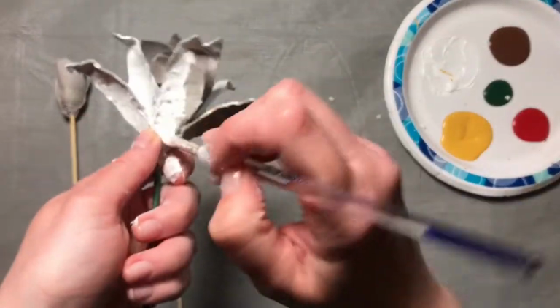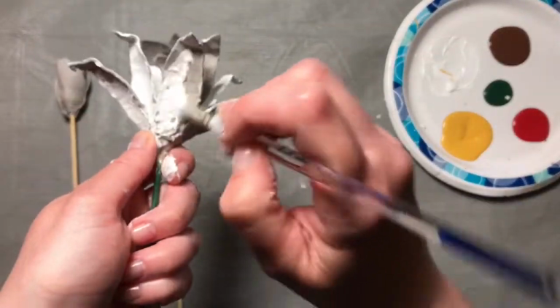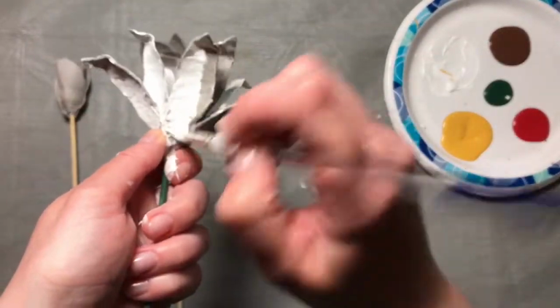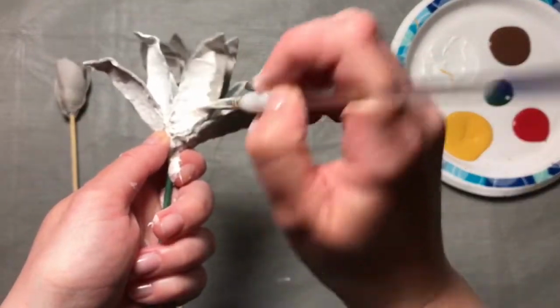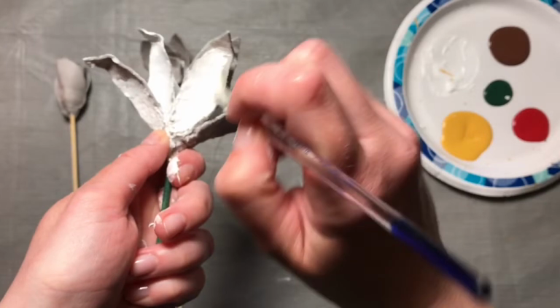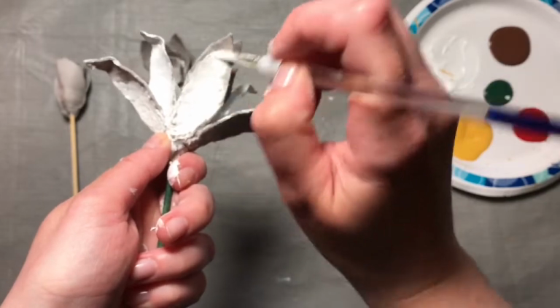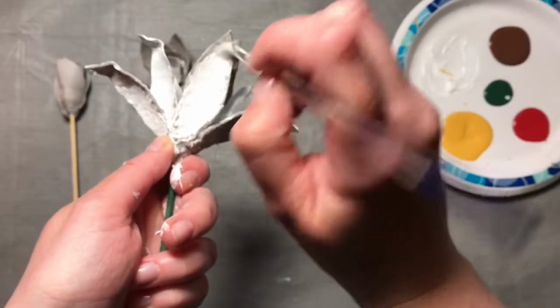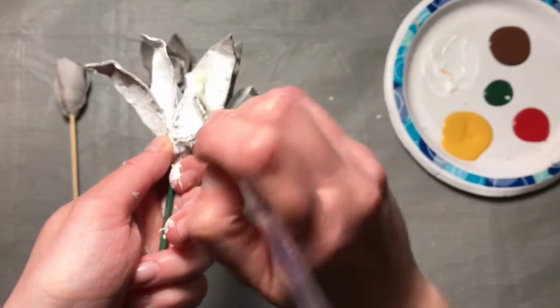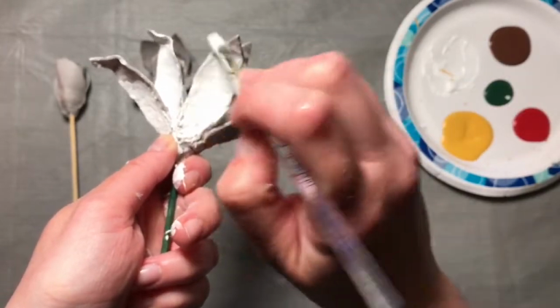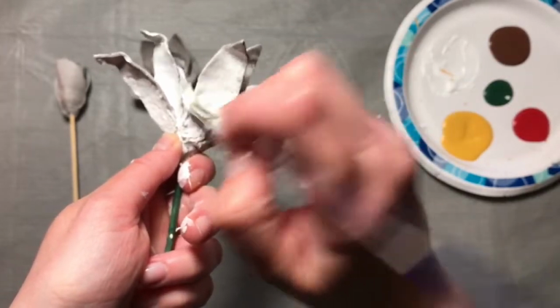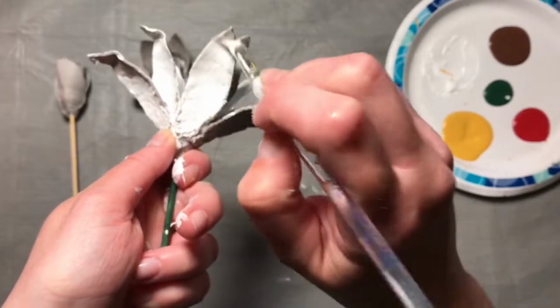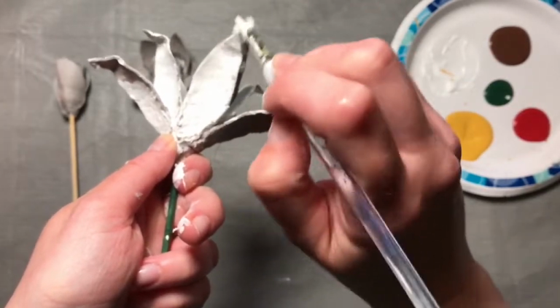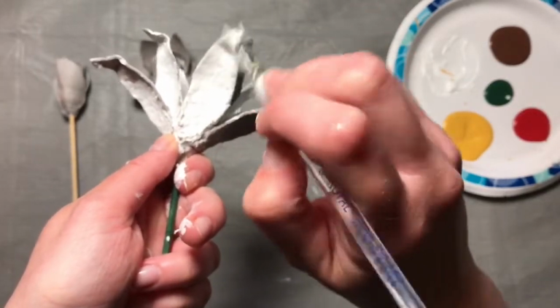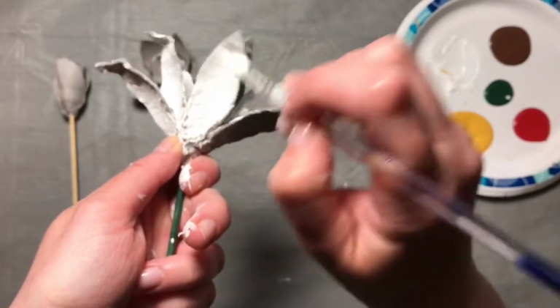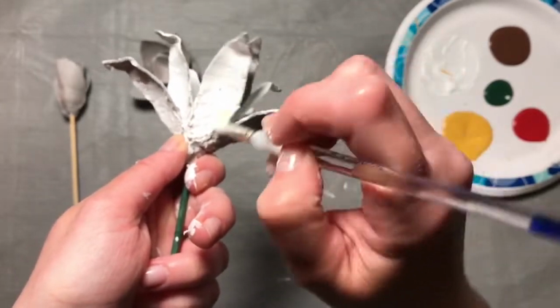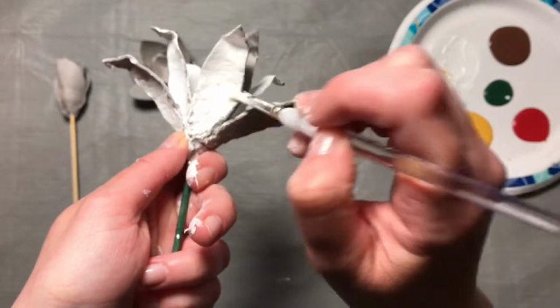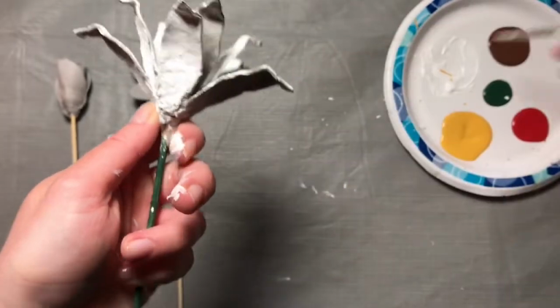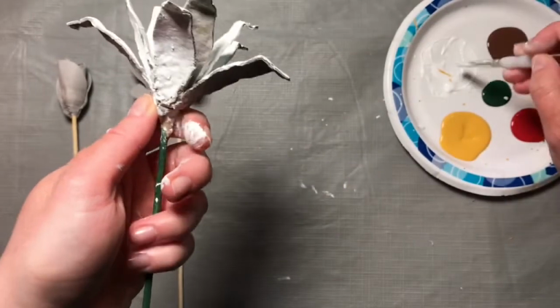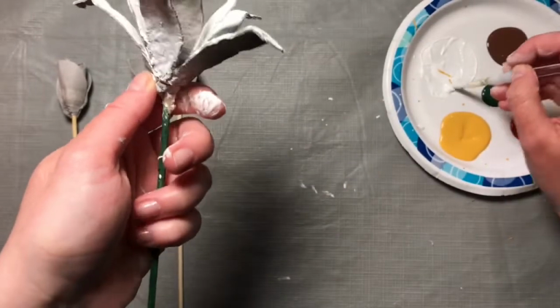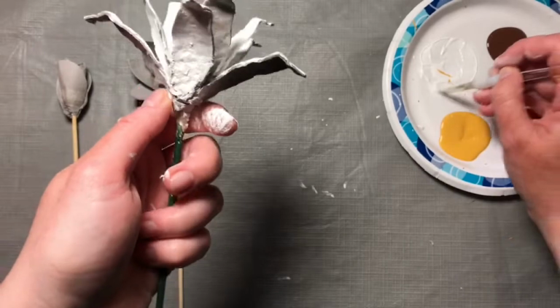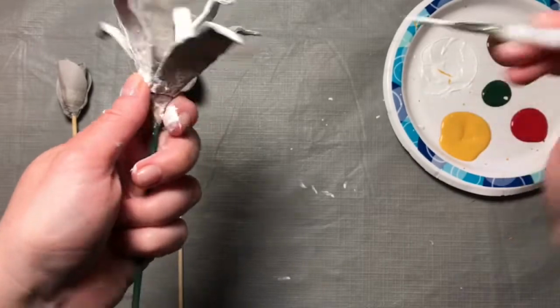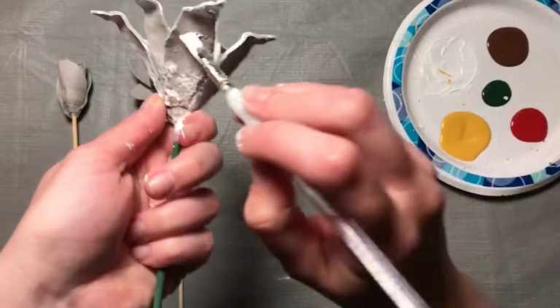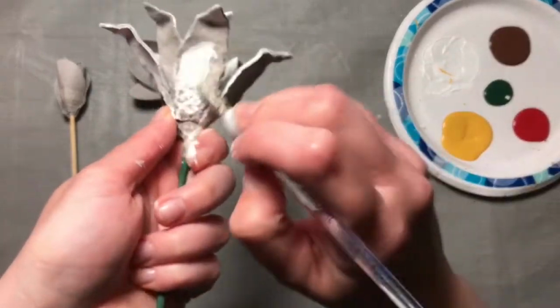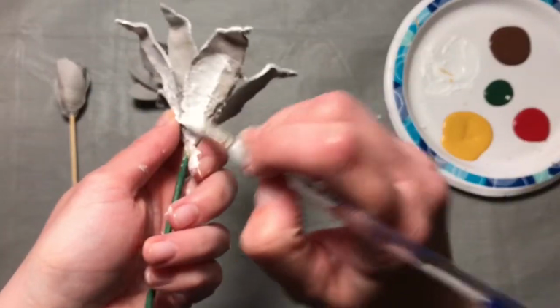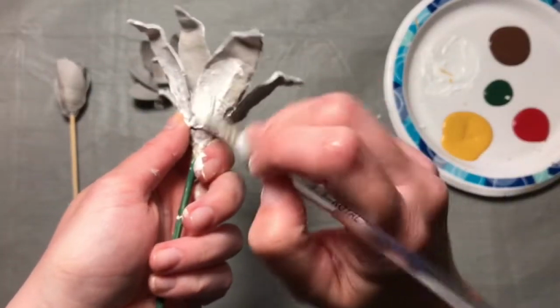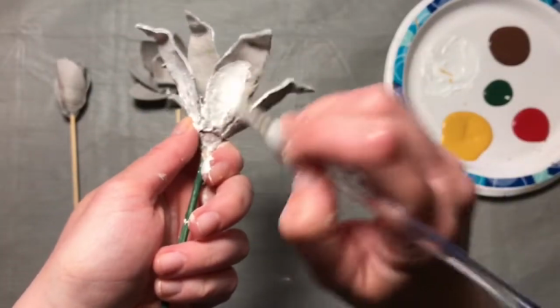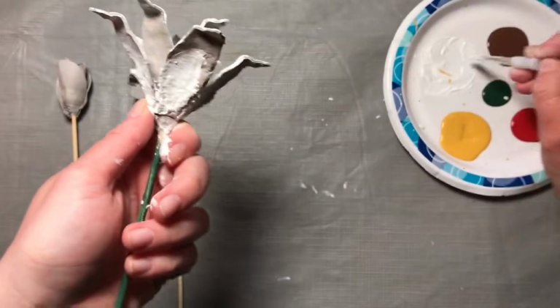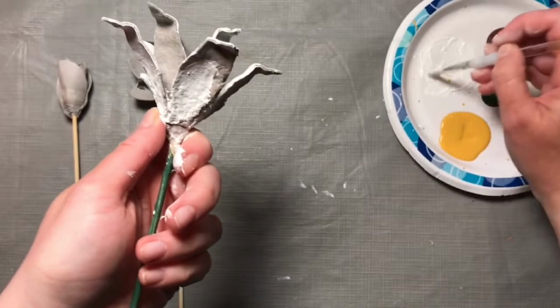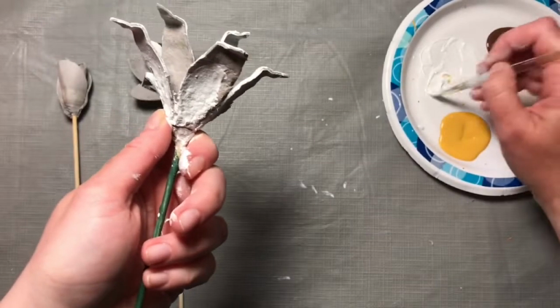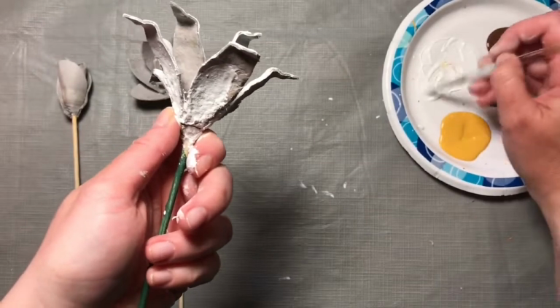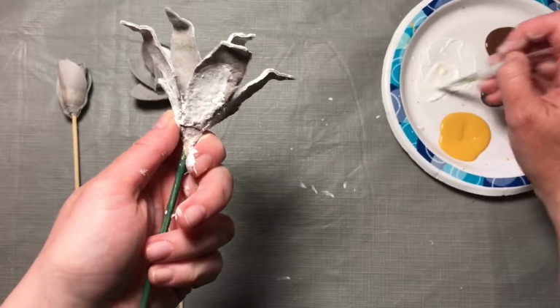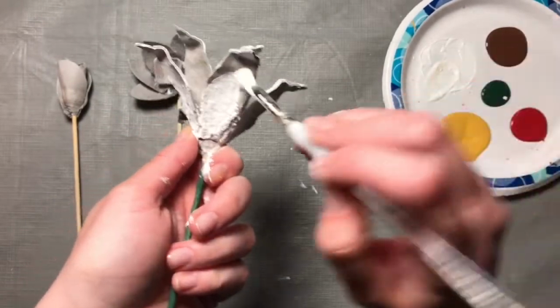You can be as creative as you want. You can paint dots on there, or stripes, or whatever colors you want.